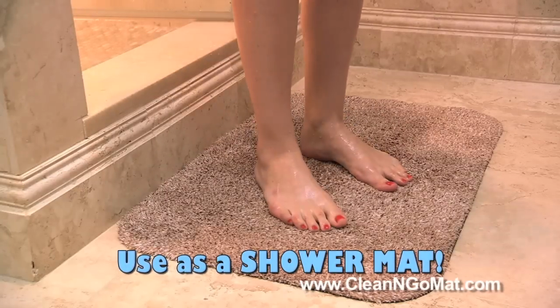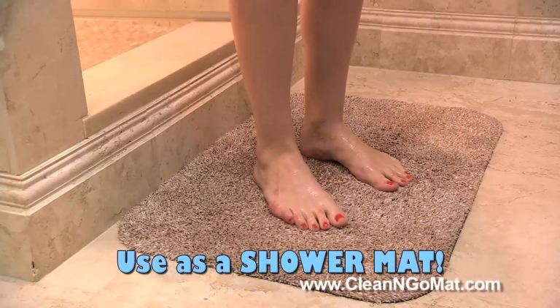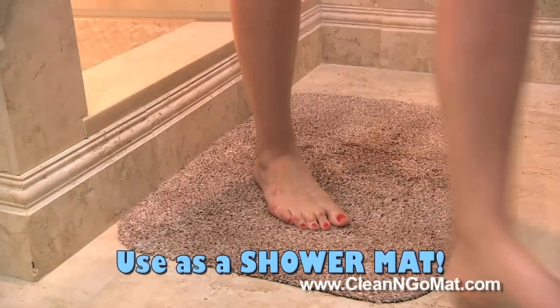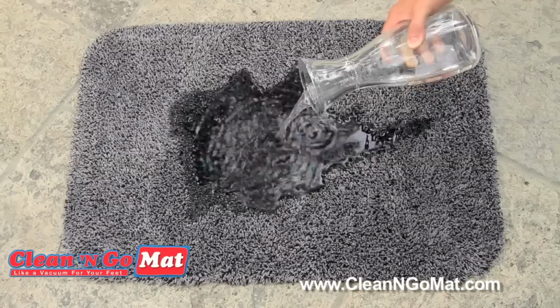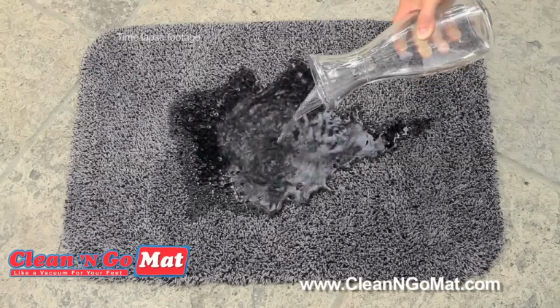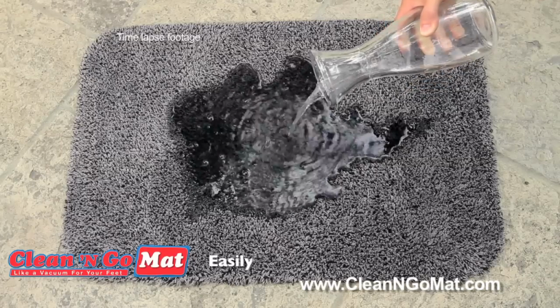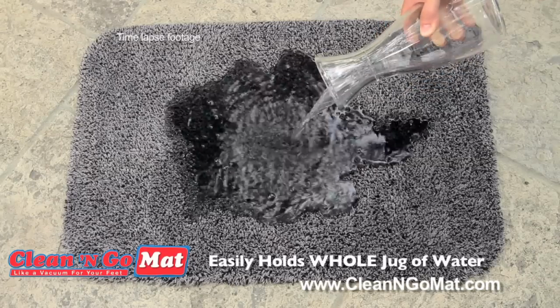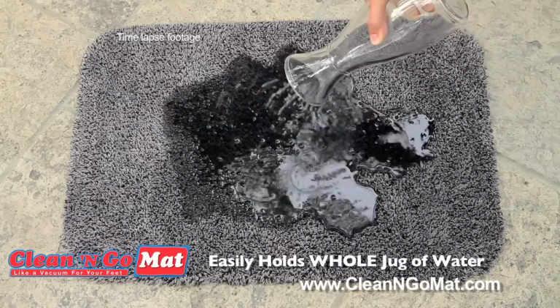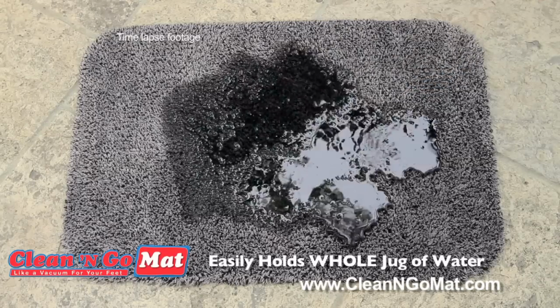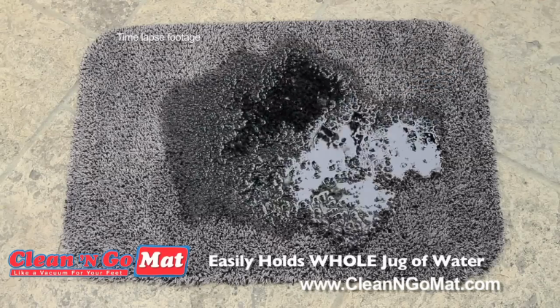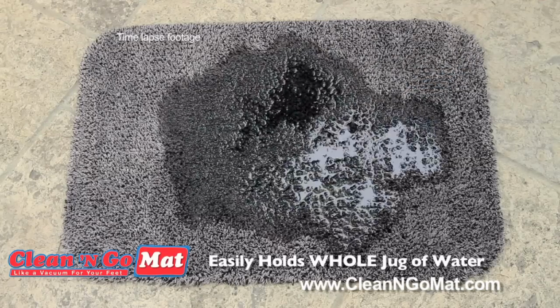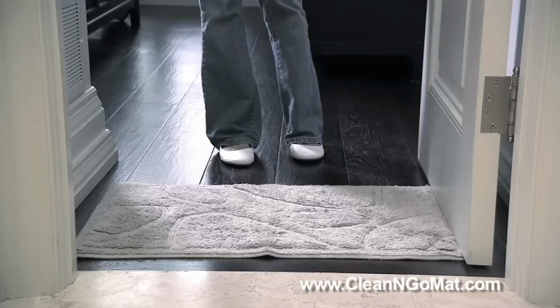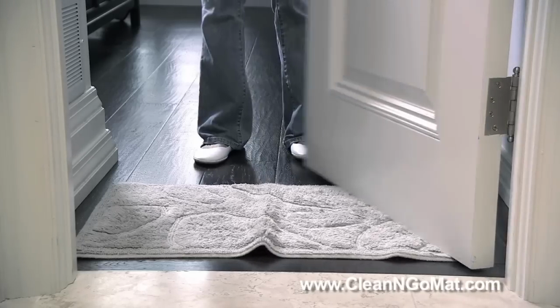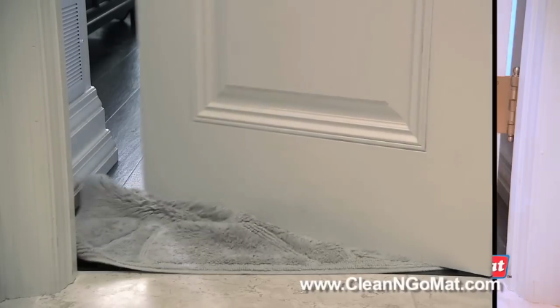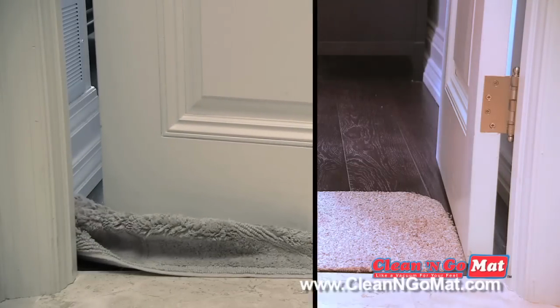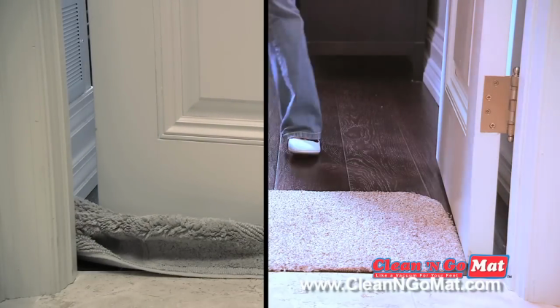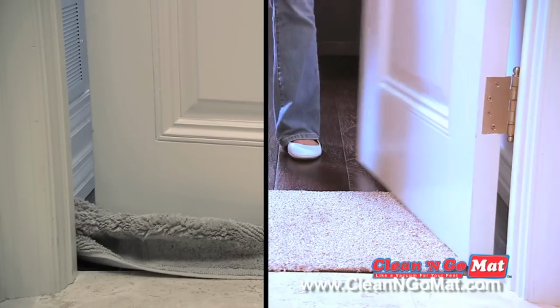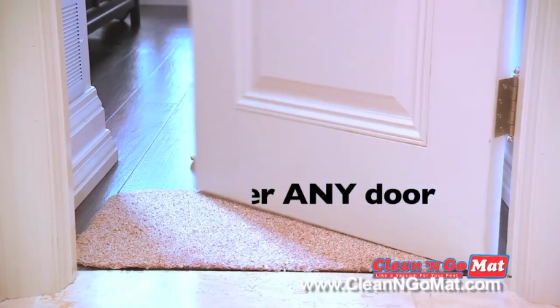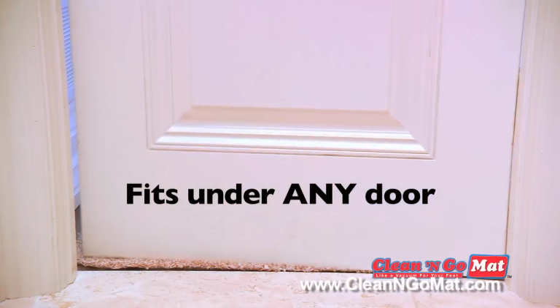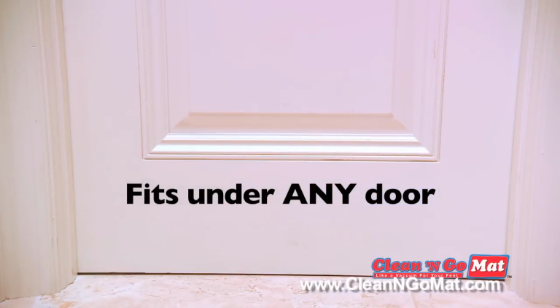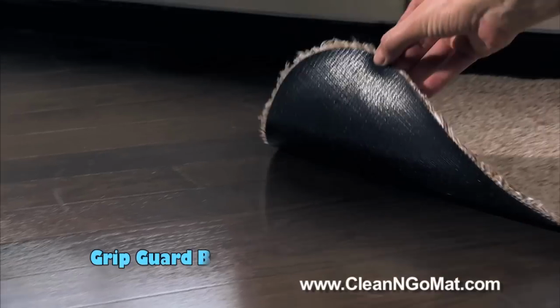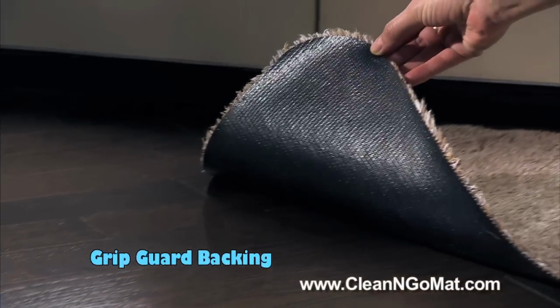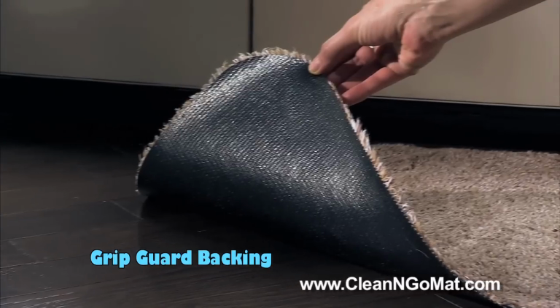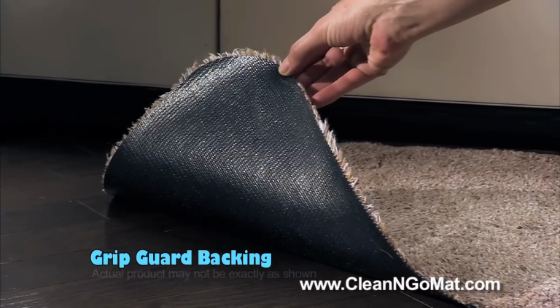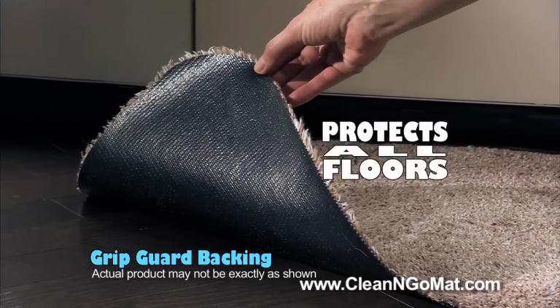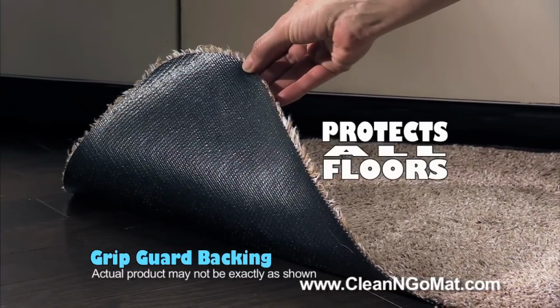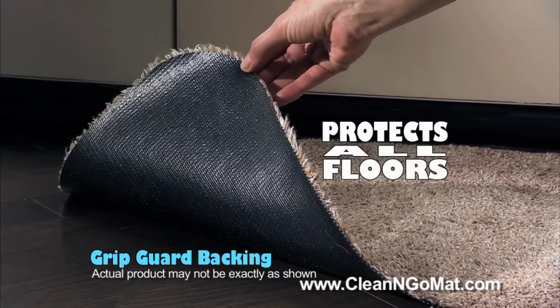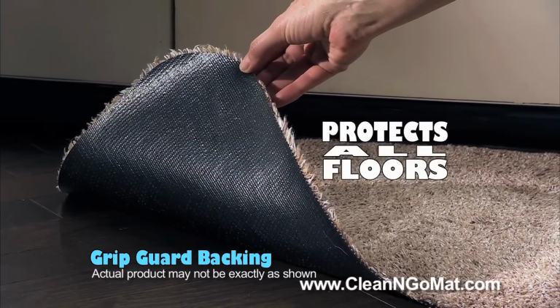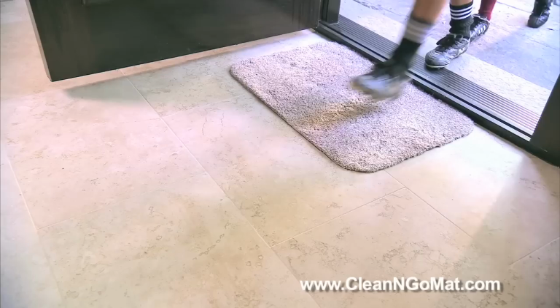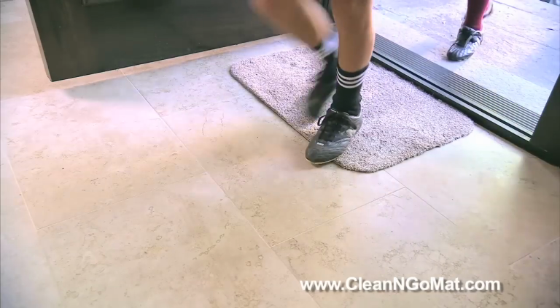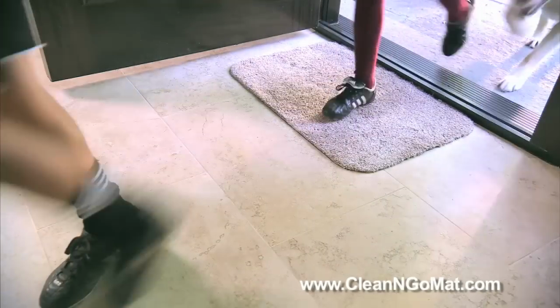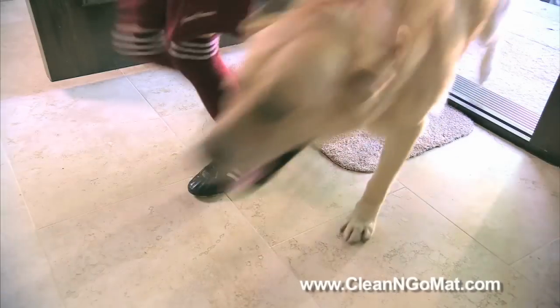Durable yet soft enough to use as a shower mat. Even this whole jug of water is no match for the super absorbent Clean and Go mat. And unlike other bulky mats, its low profile design fits under any door. Clean and Go's grip guard backing is great for protecting any type of floor.